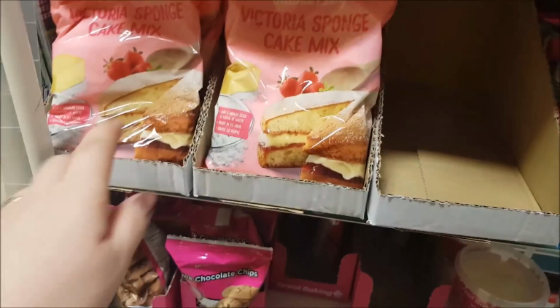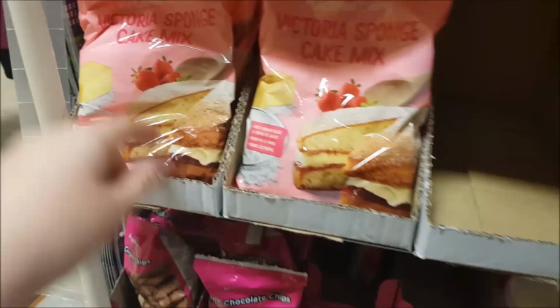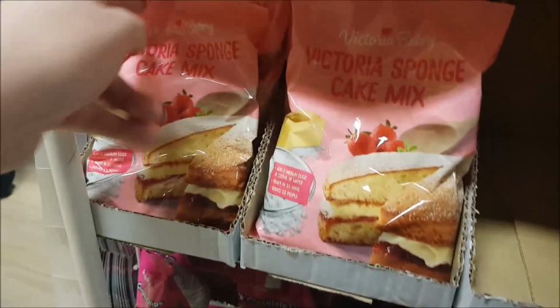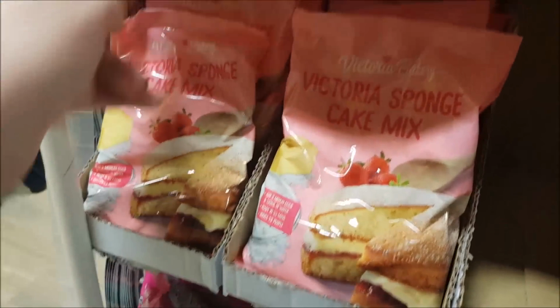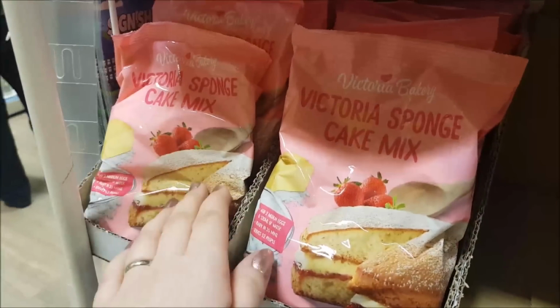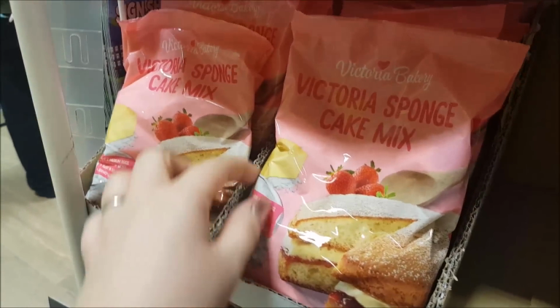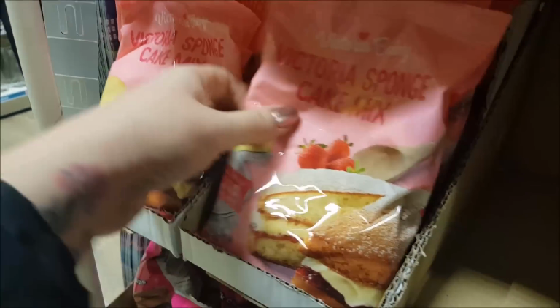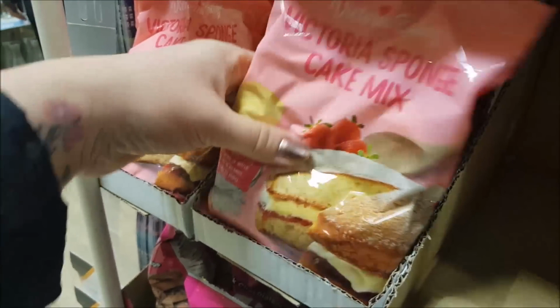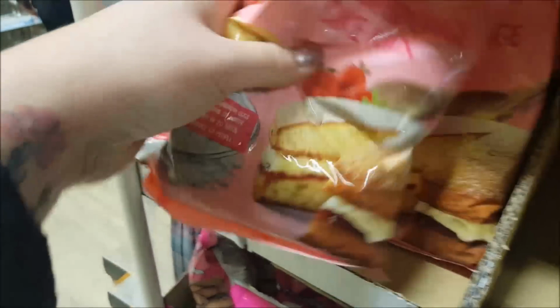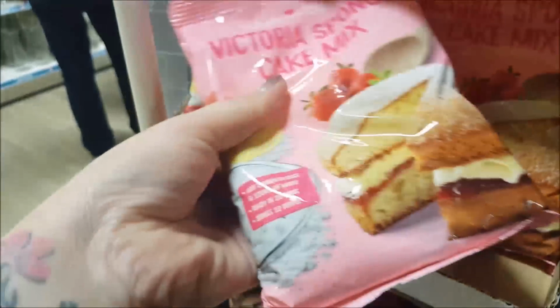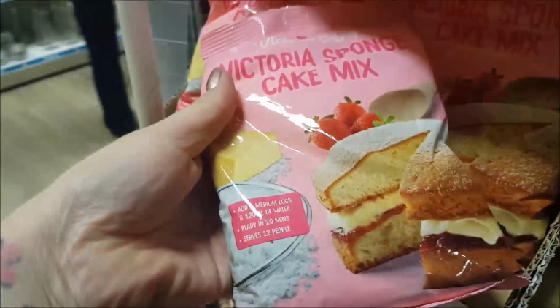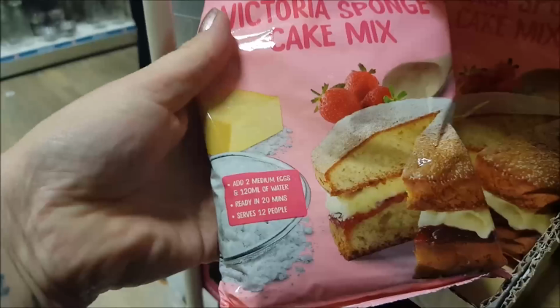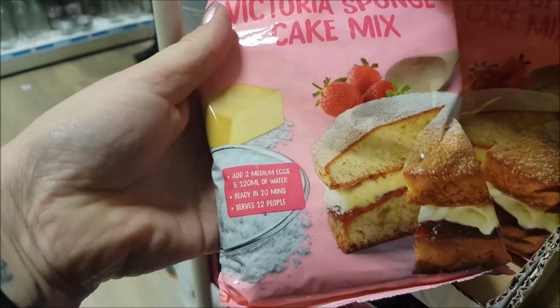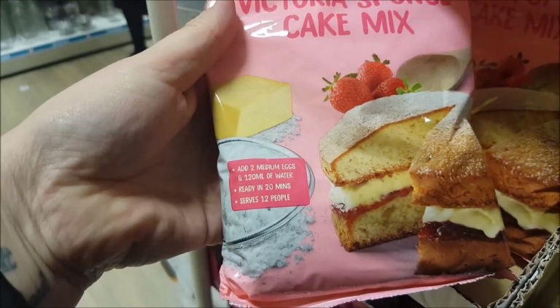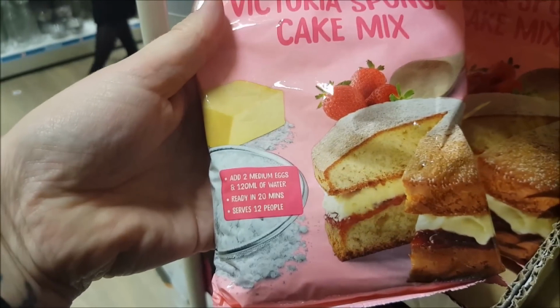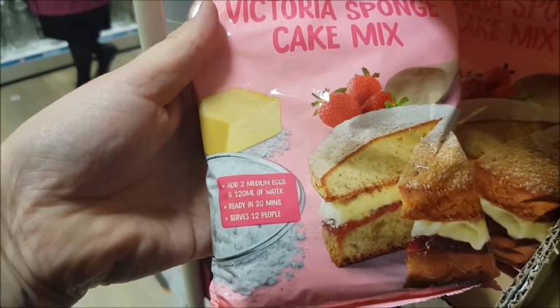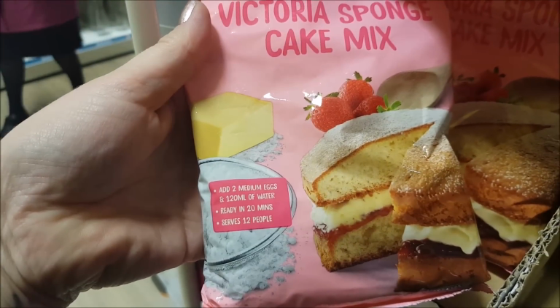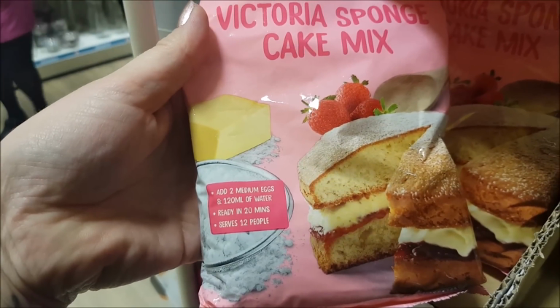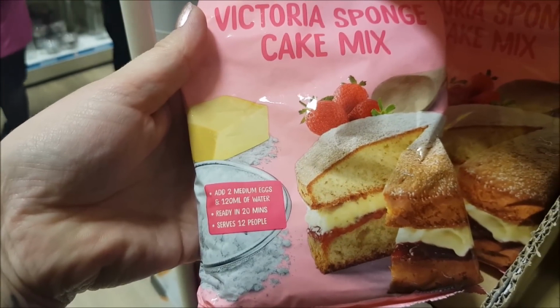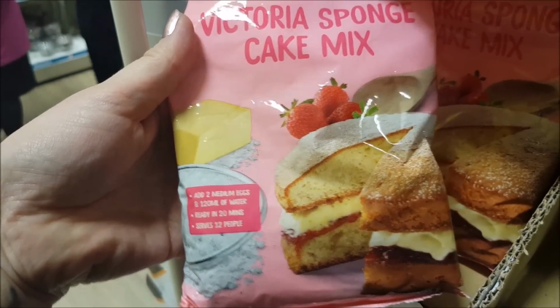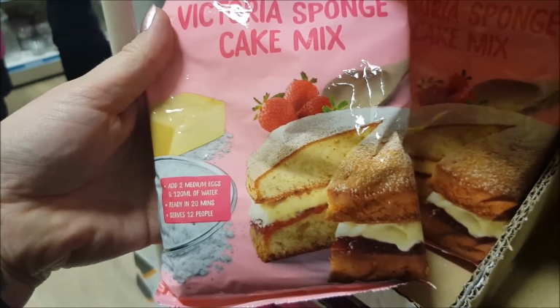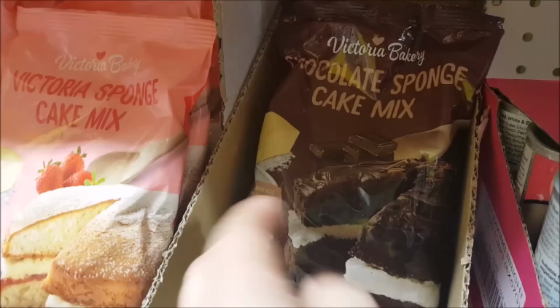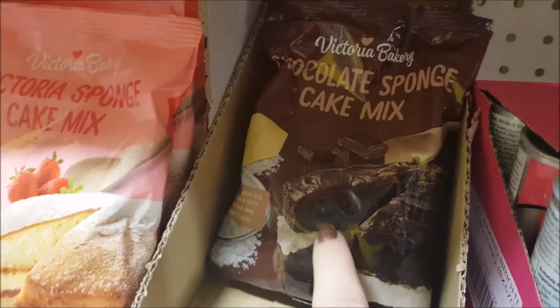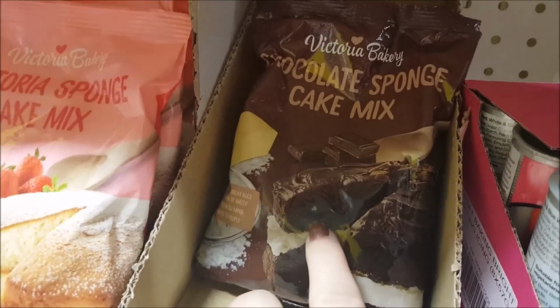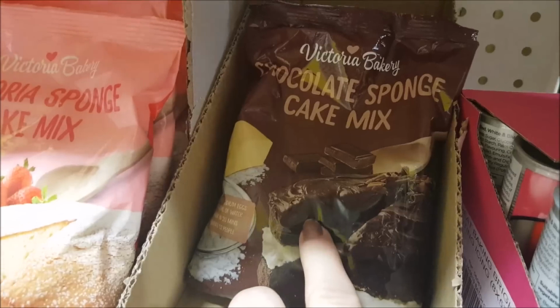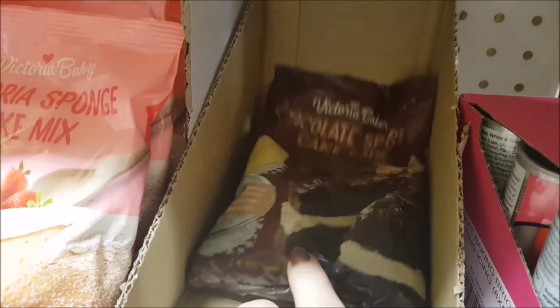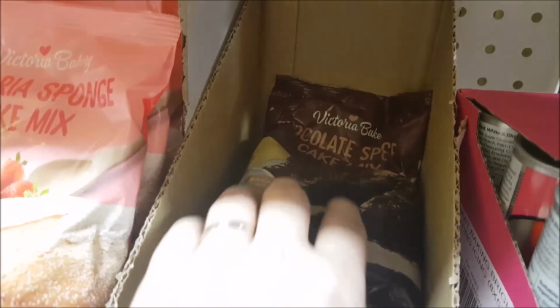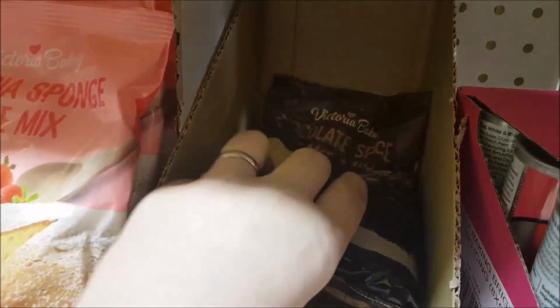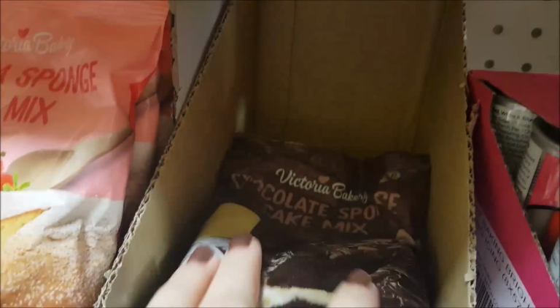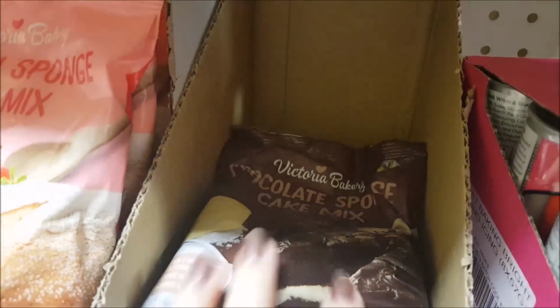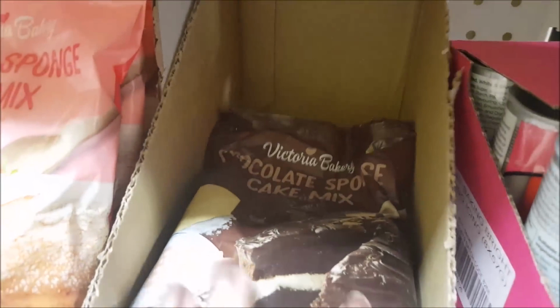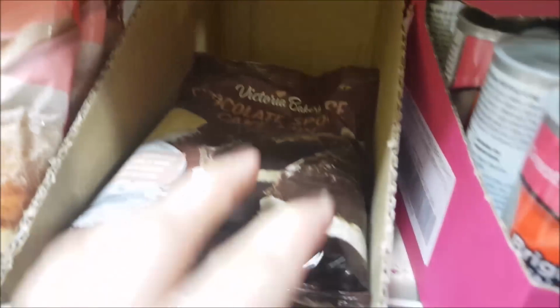We've got some mini mallows there. What have we got here? Chocolate writing sets. We've got some pink icing in there and you've also got the nozzles, so that's a good price because you get the nozzles to put on them as well. Then moving down, we've got some sponge cake mix. If you don't want to make your own, you just add water and eggs to that. And then we've got a chocolate sponge mix as well.